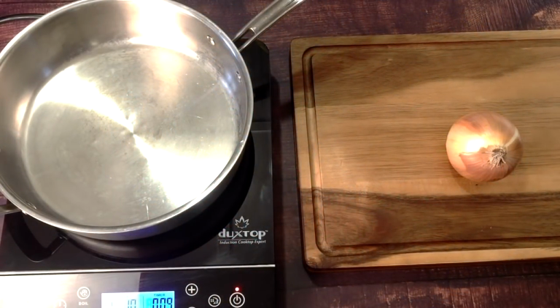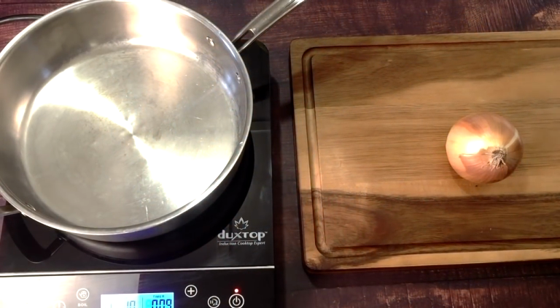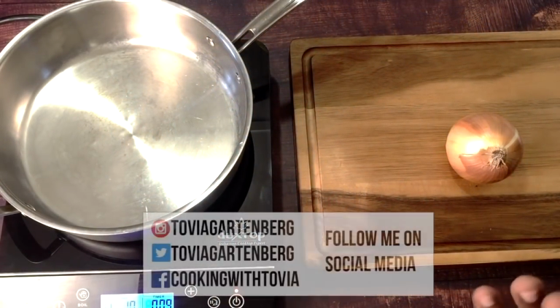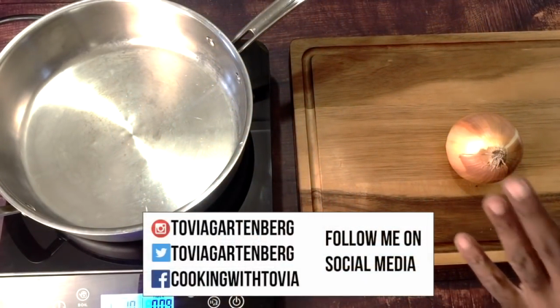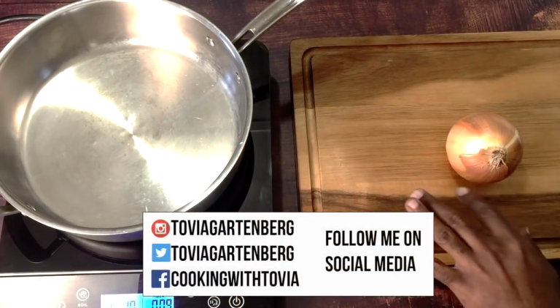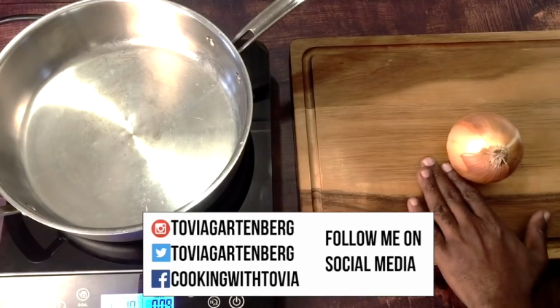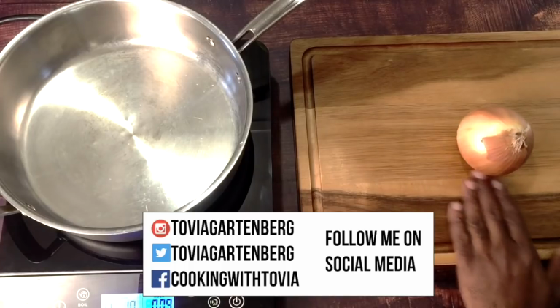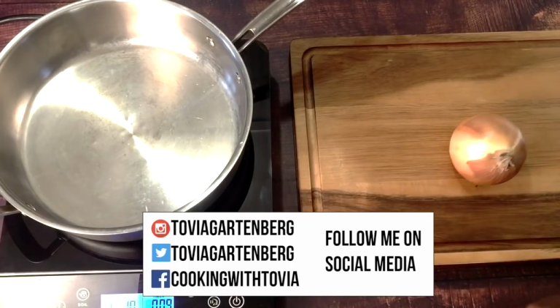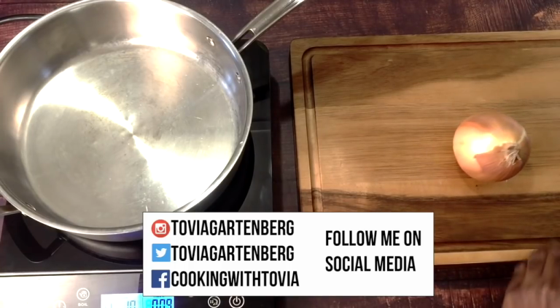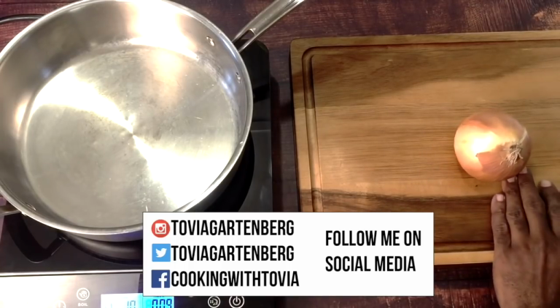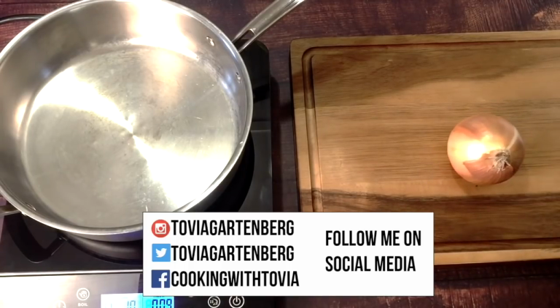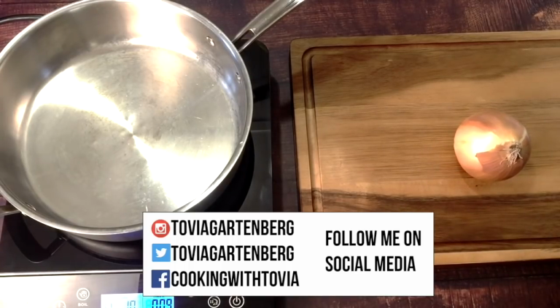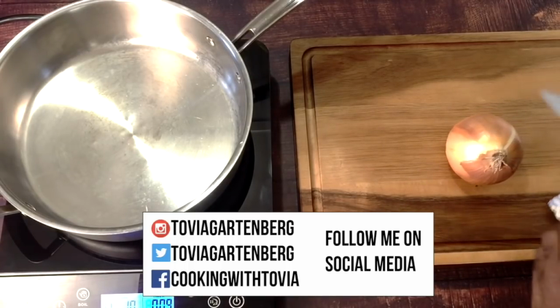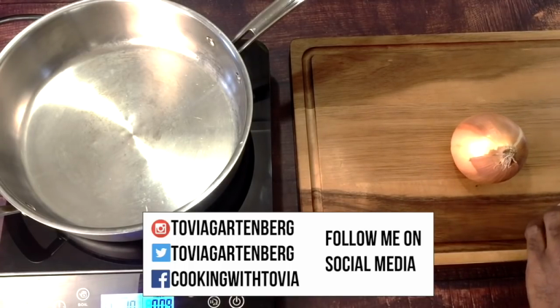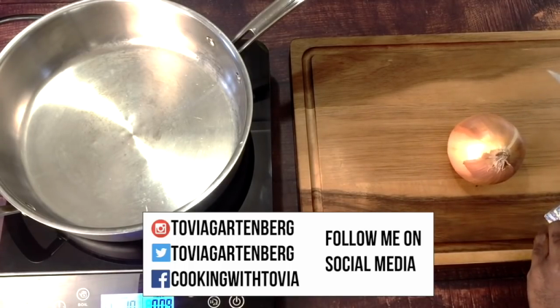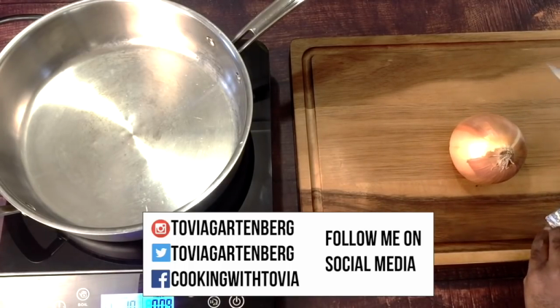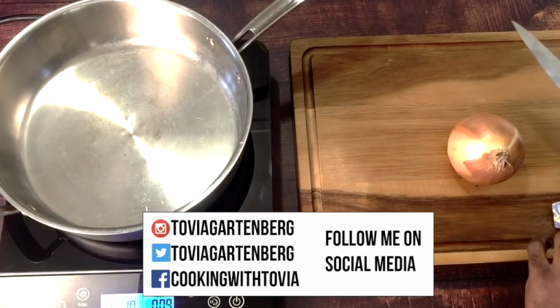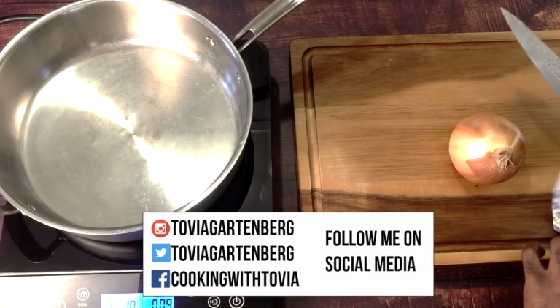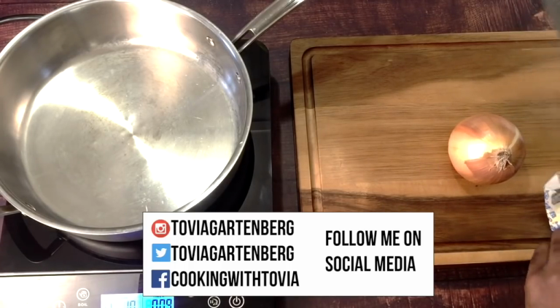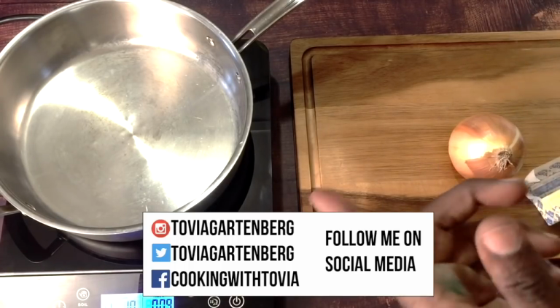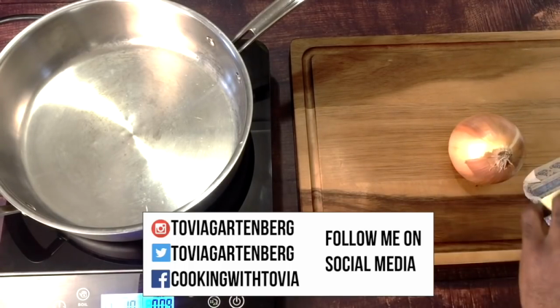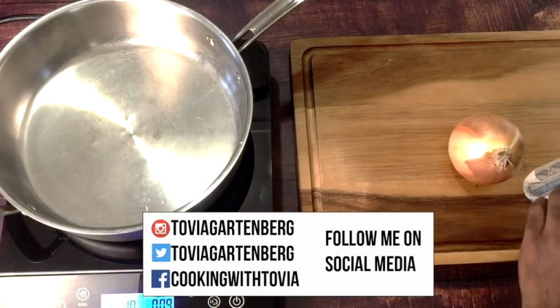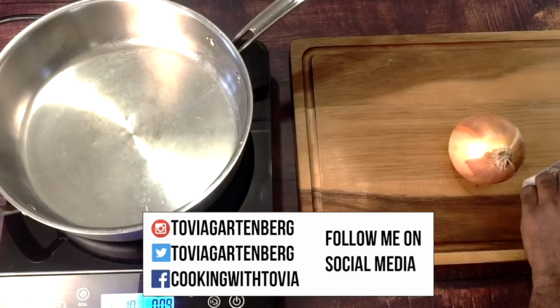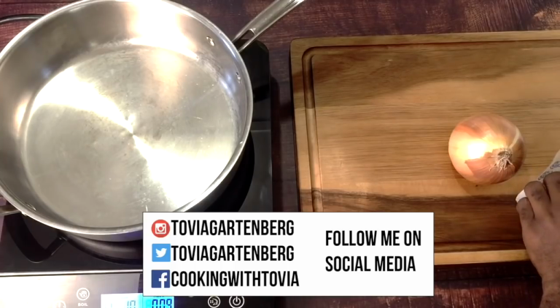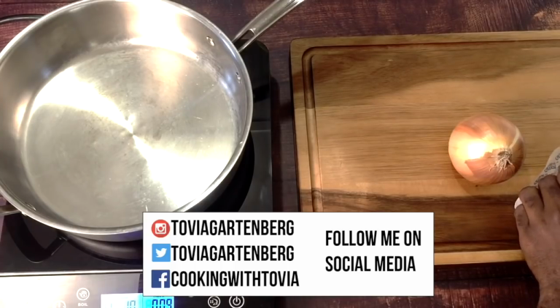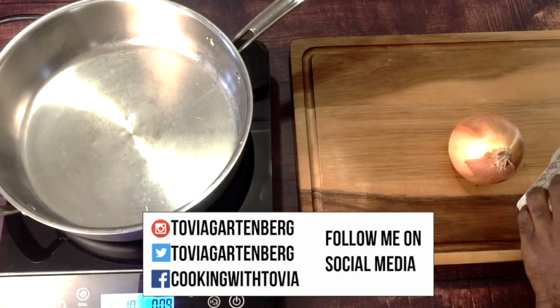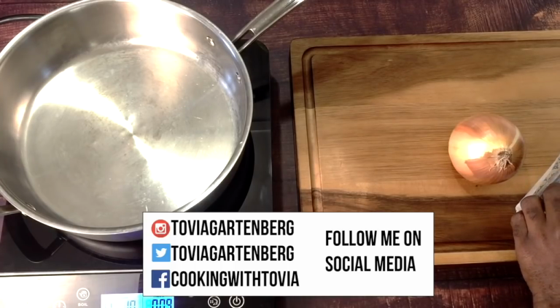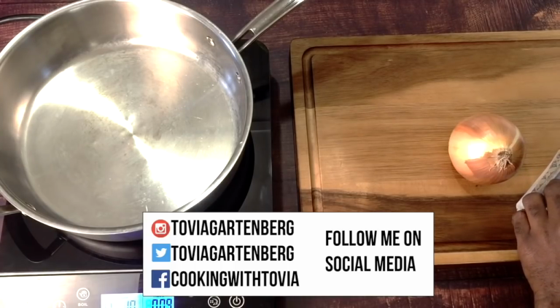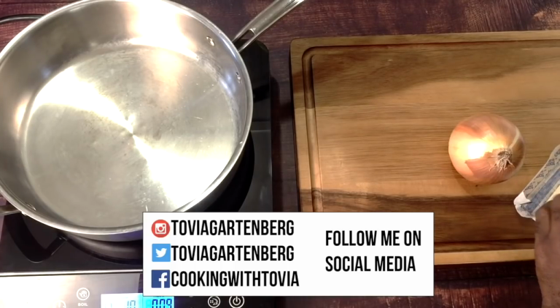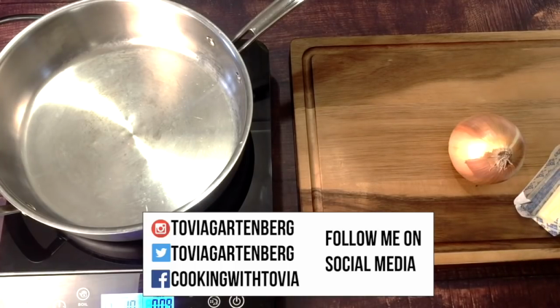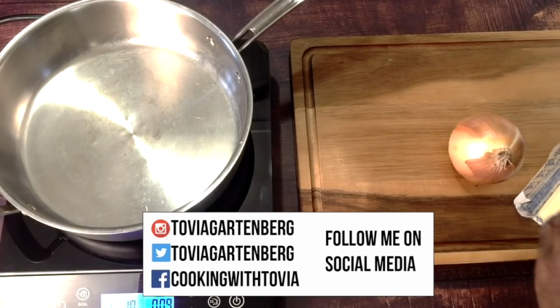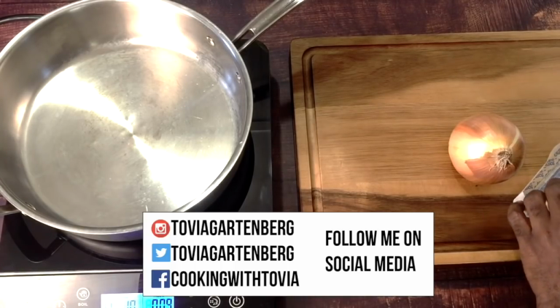Today I'm going to be showing you guys how I make goulash. Please share this video, subscribe to my channel, and hit the thumbs up if you enjoyed today's recipe once you watch this video.